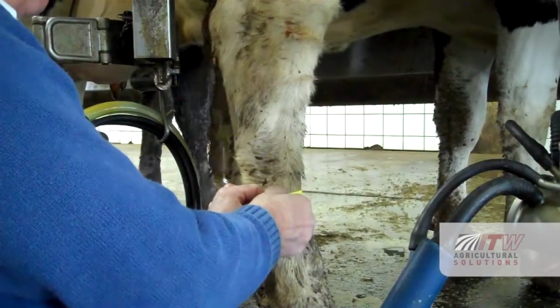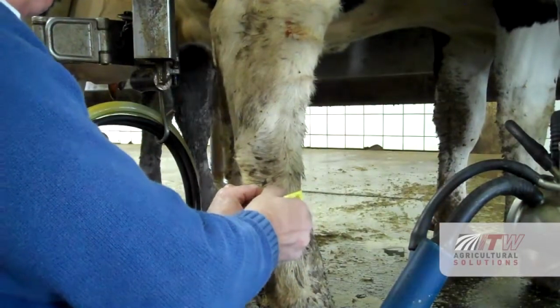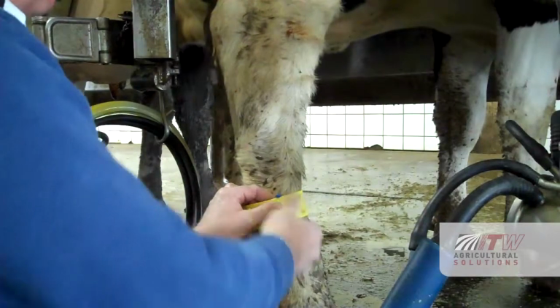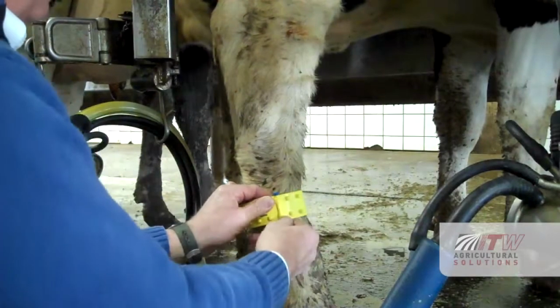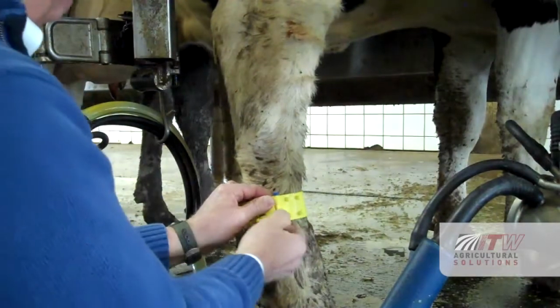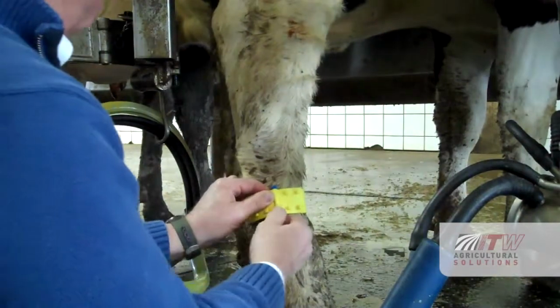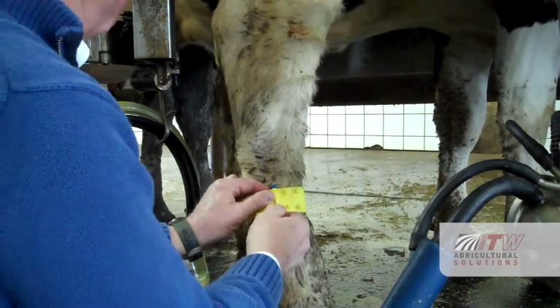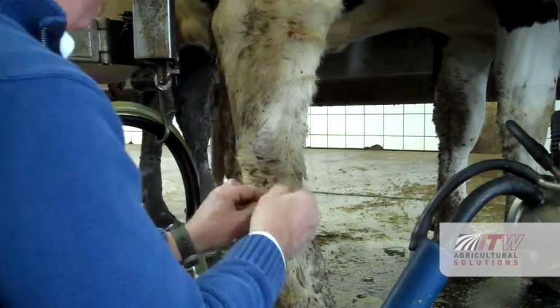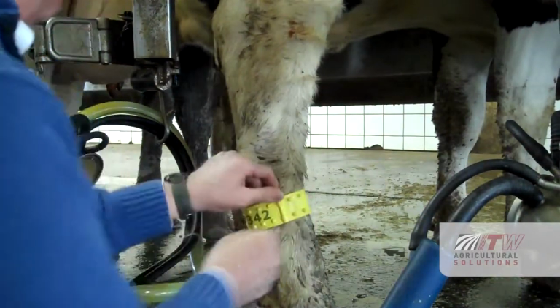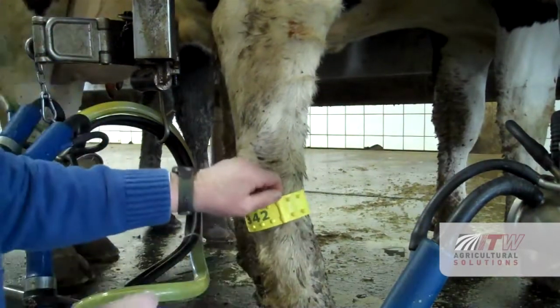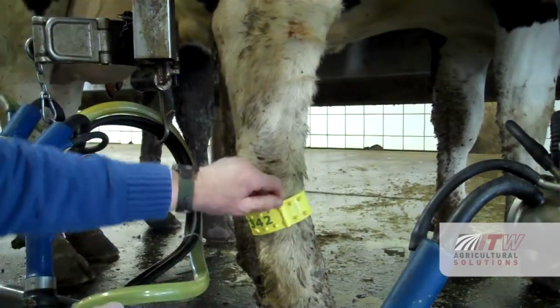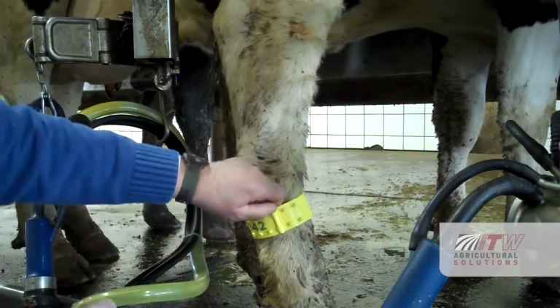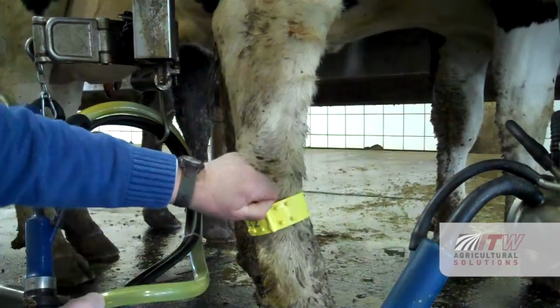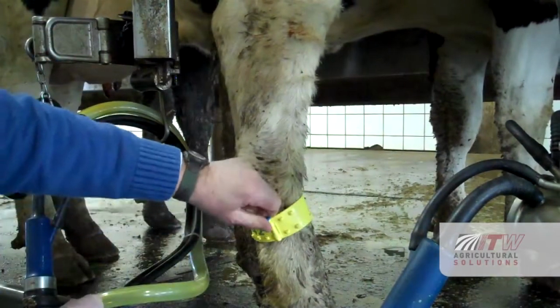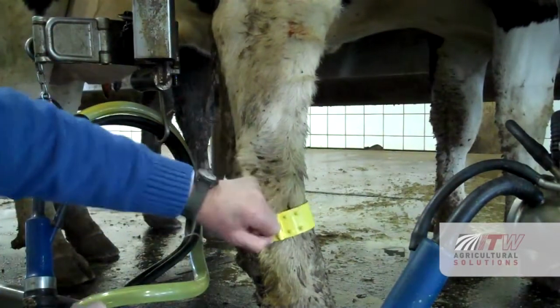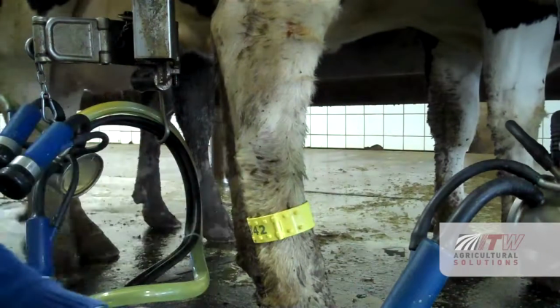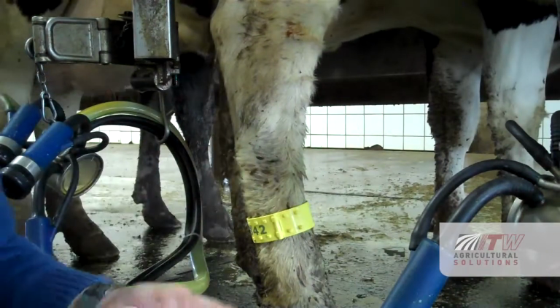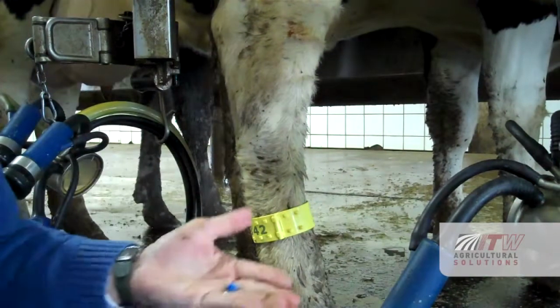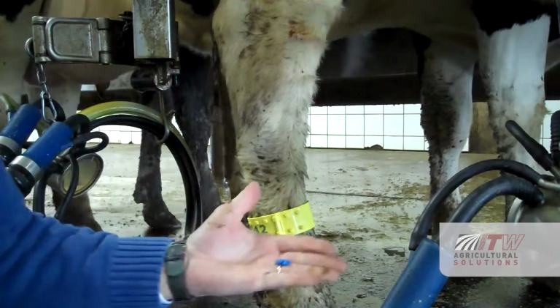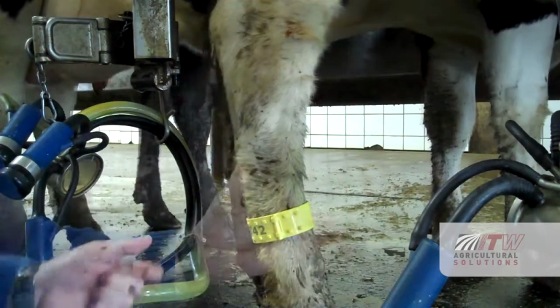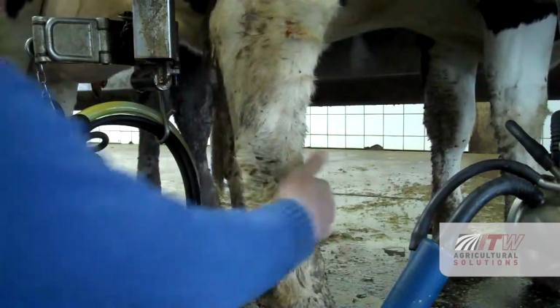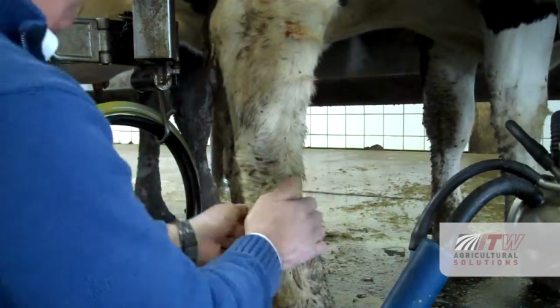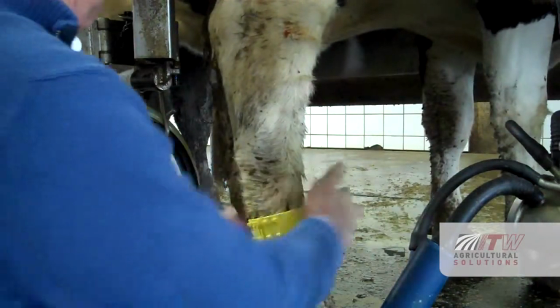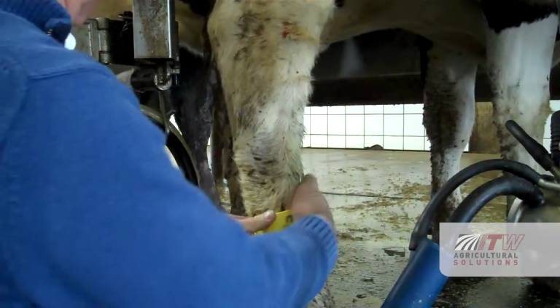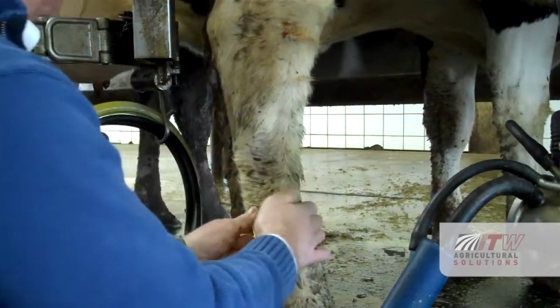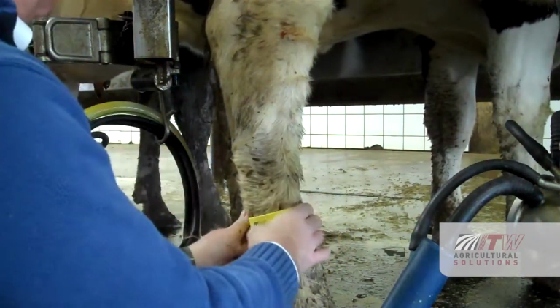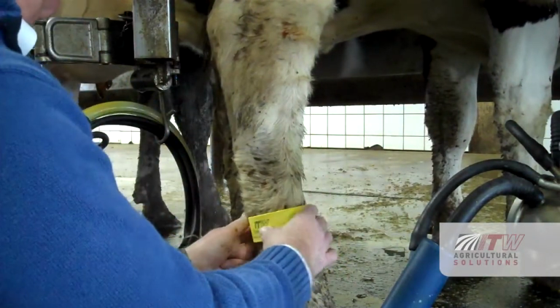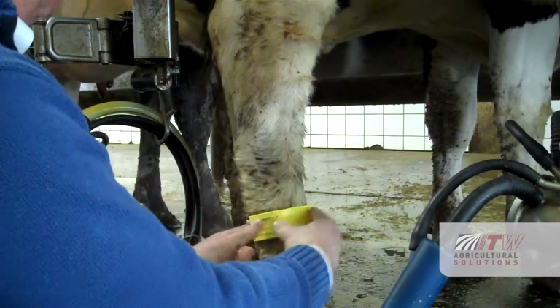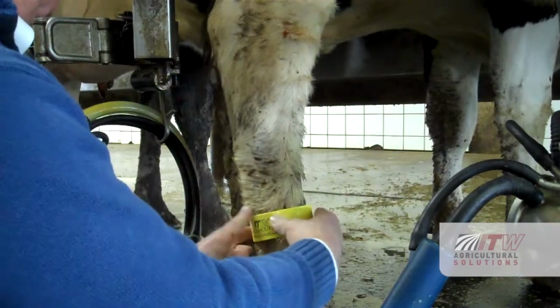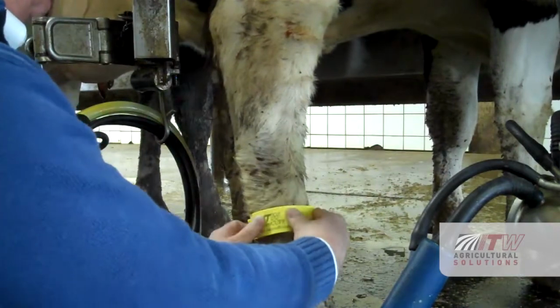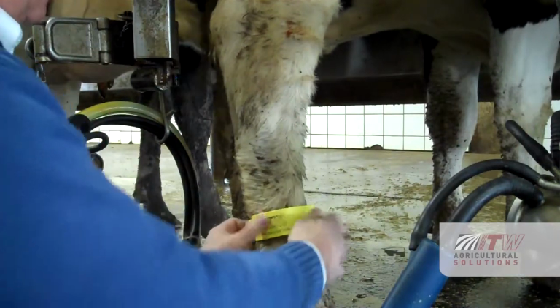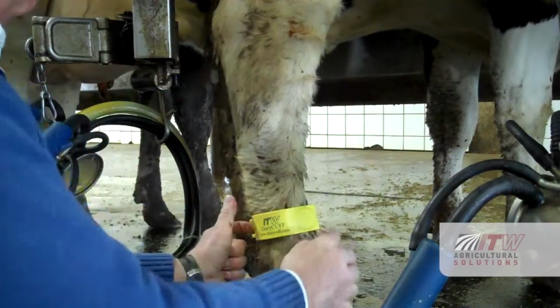Now press the blue locking pegs together to hold the band in place. Finally, break off the blue tabs on the top and bottom to permanently lock the band in place. Now simply turn the Dairy Cup so the RFID number is visible.